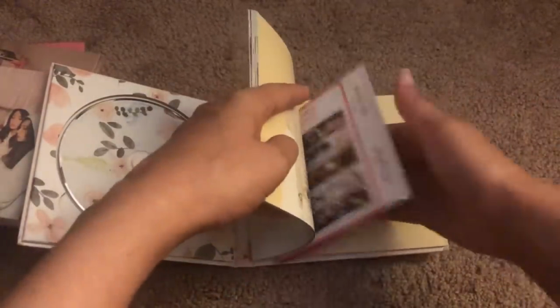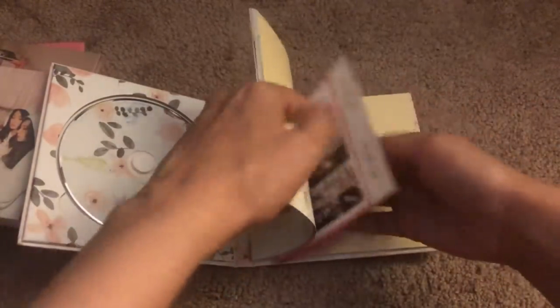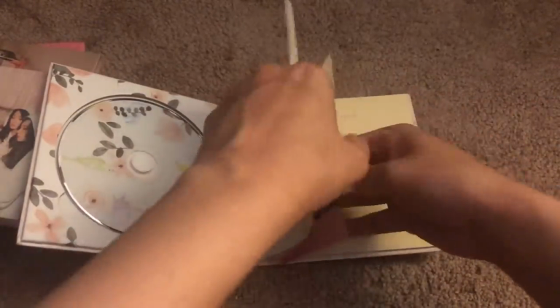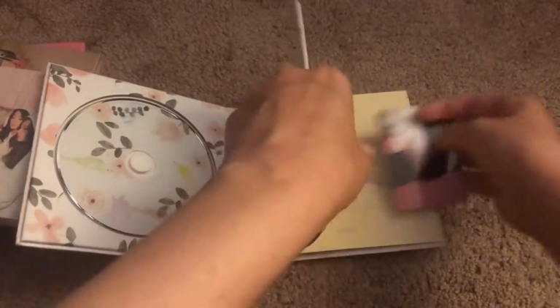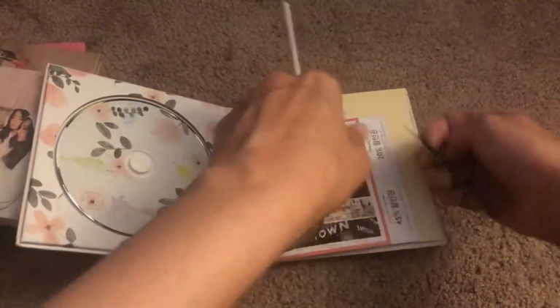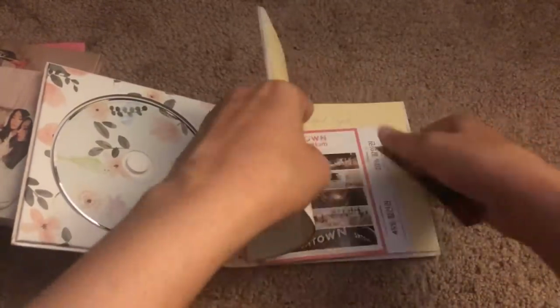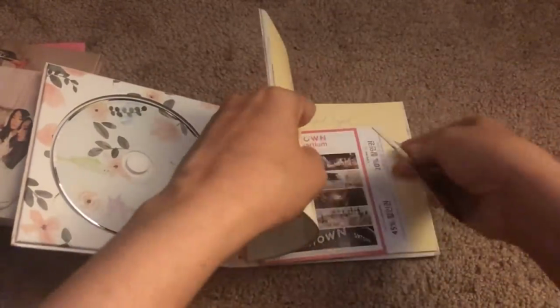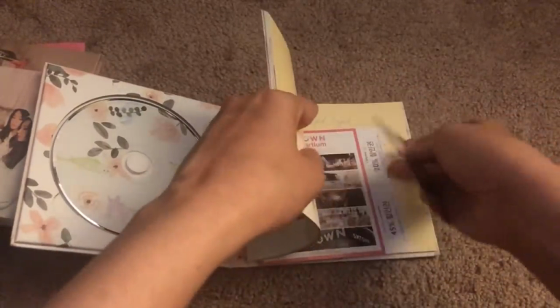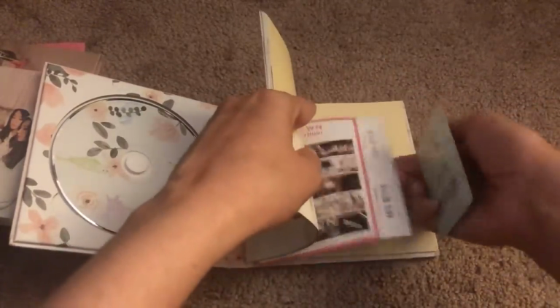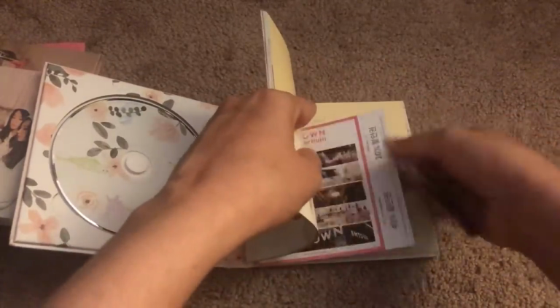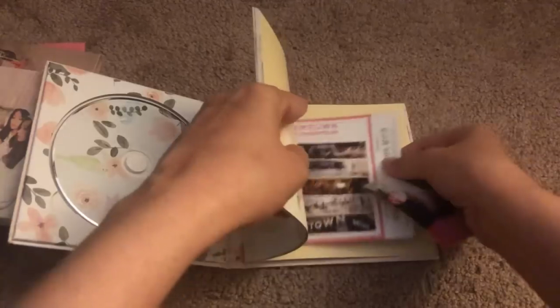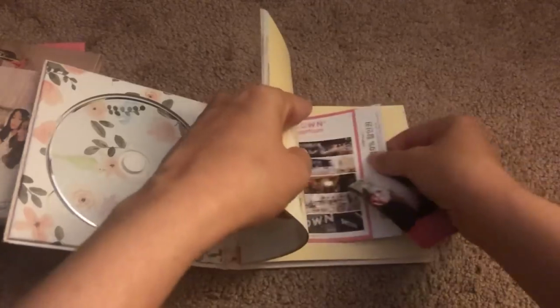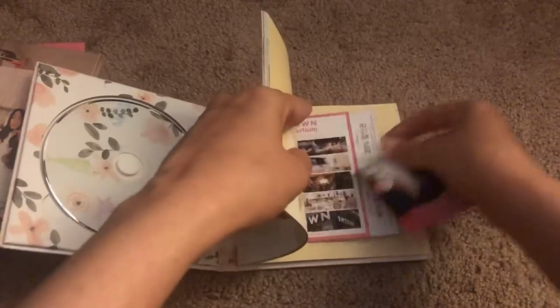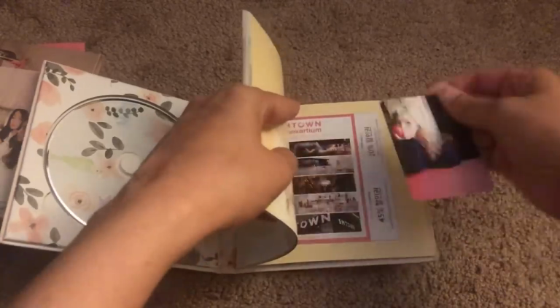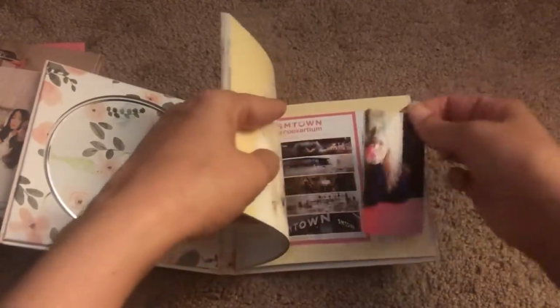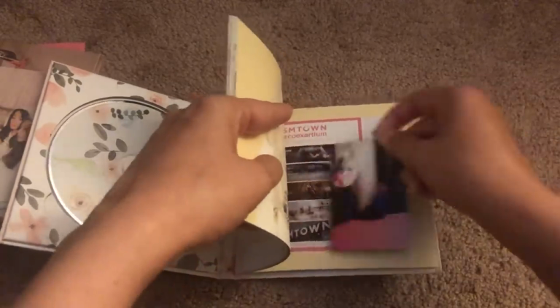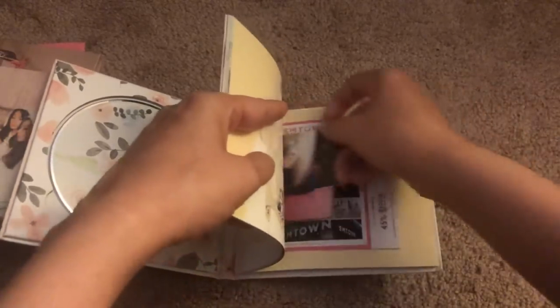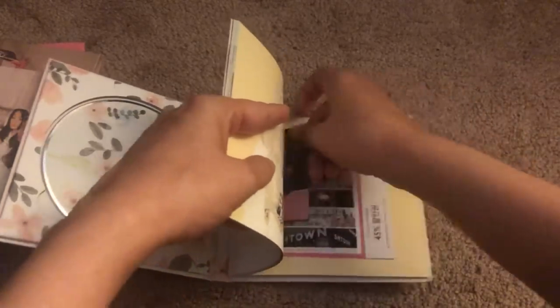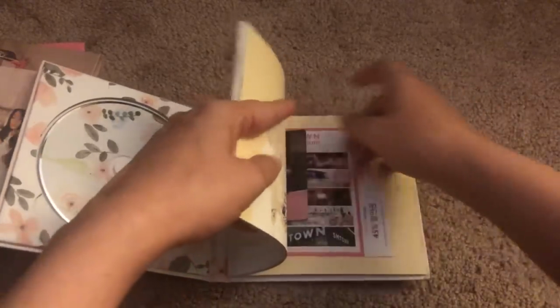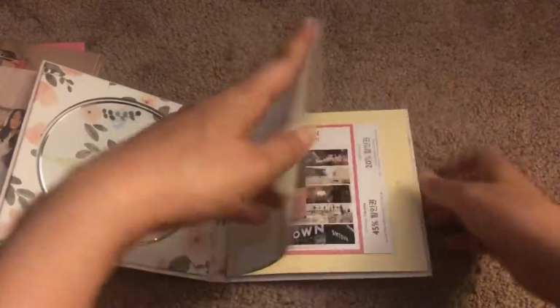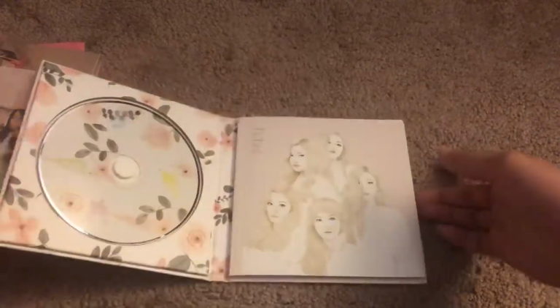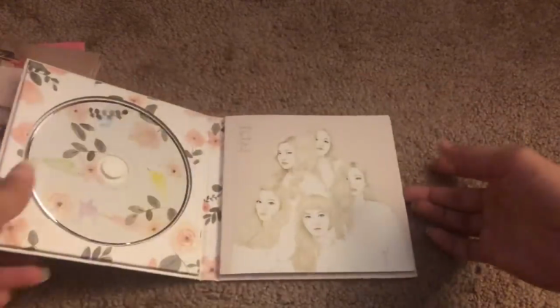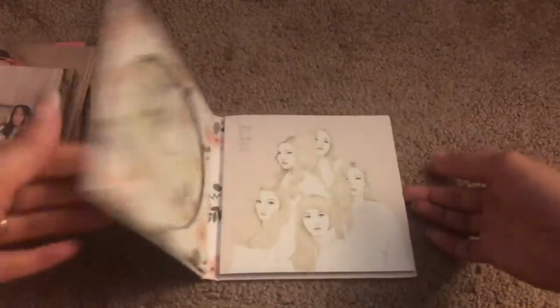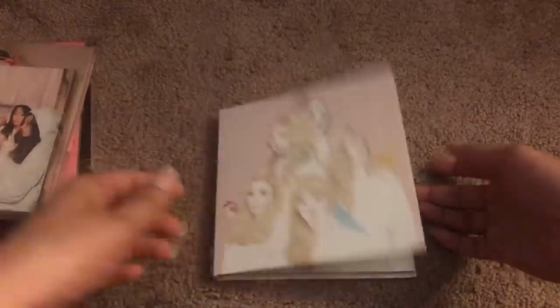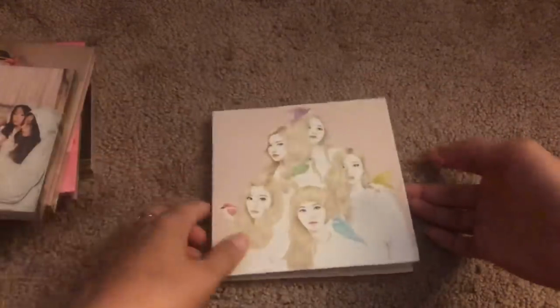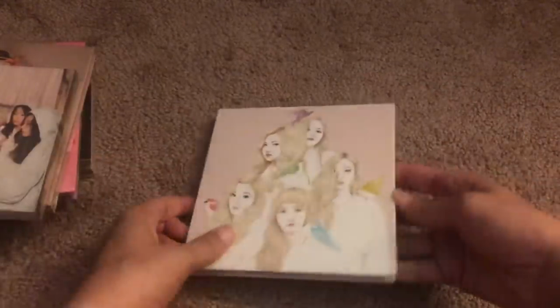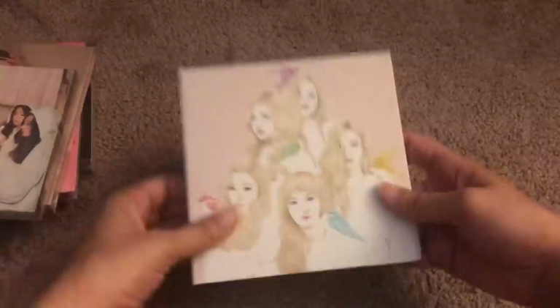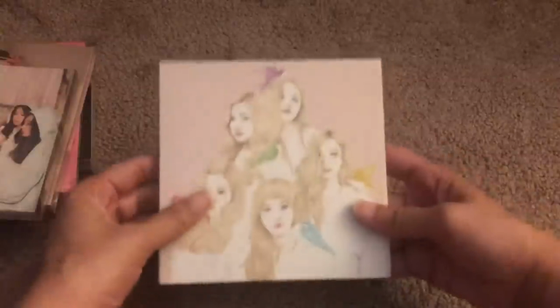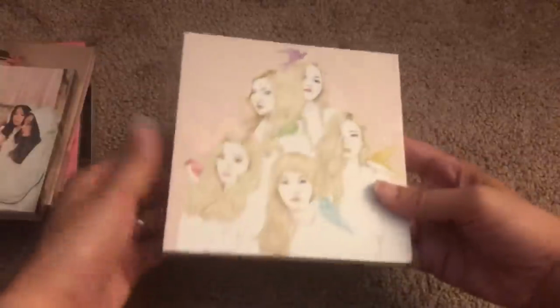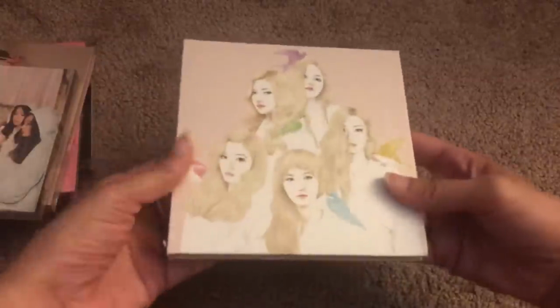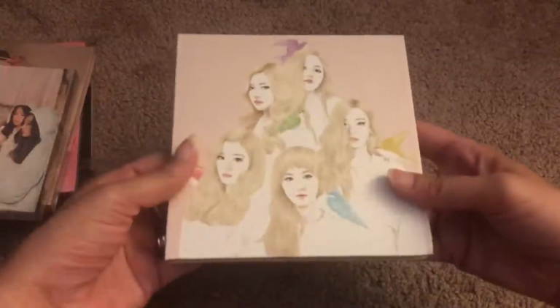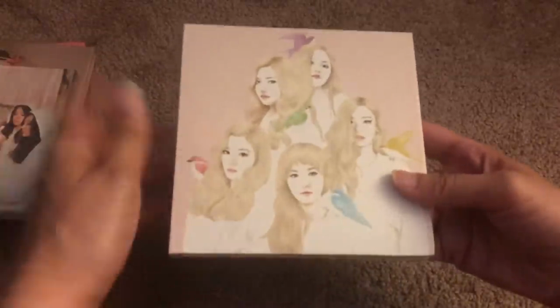I pulled Wendy — I feel like if I buy a Red Velvet album, there is a 70% chance there's a Wendy photocard inside.